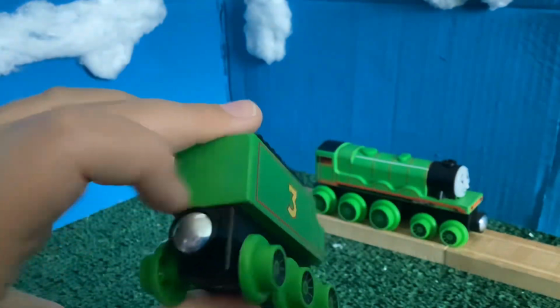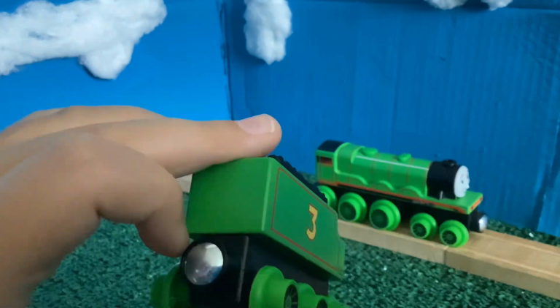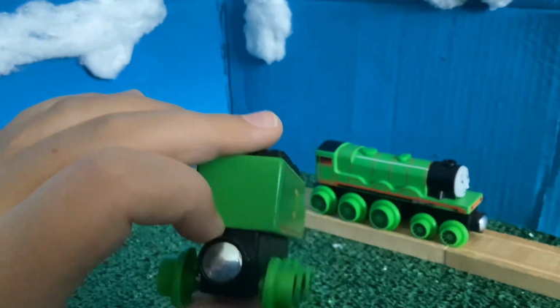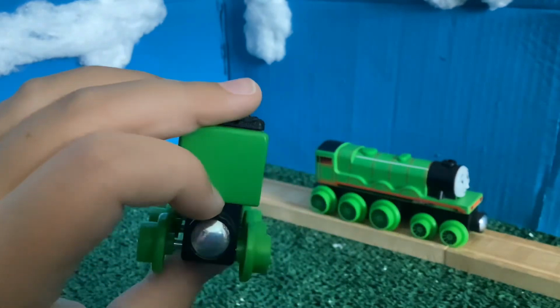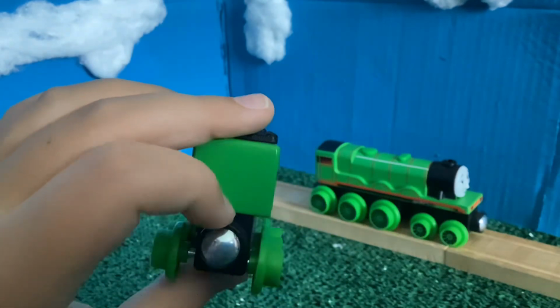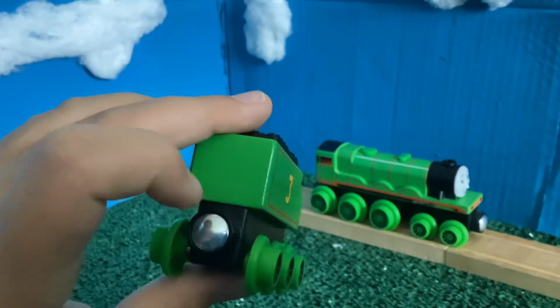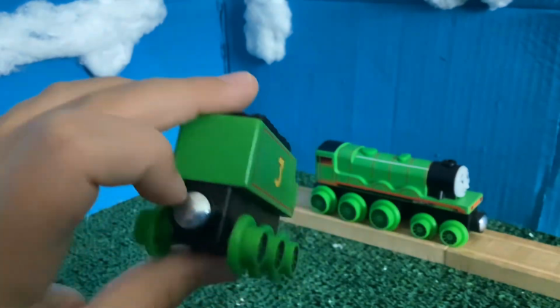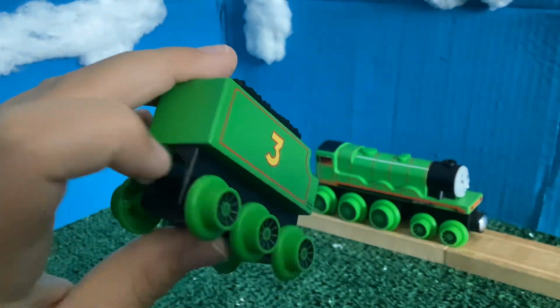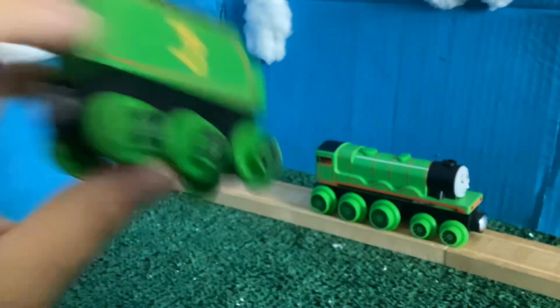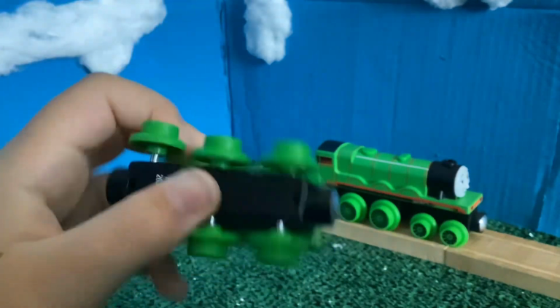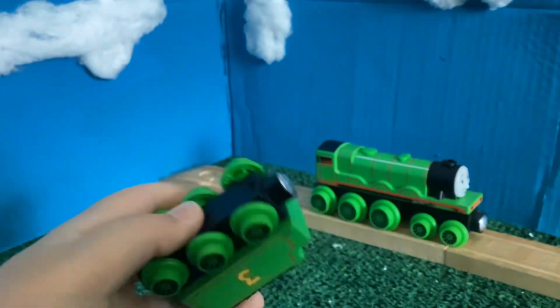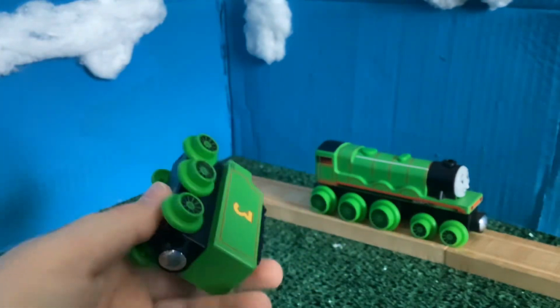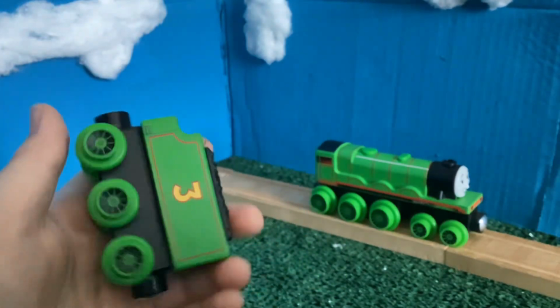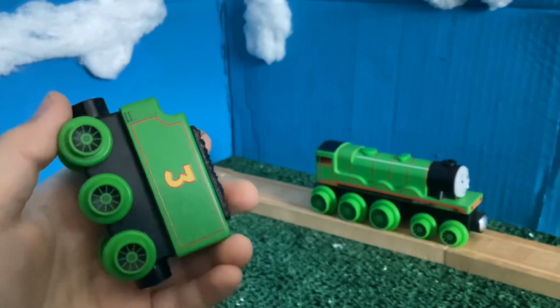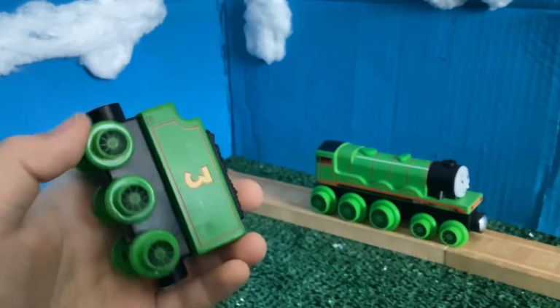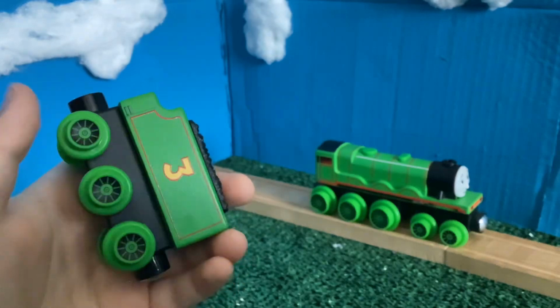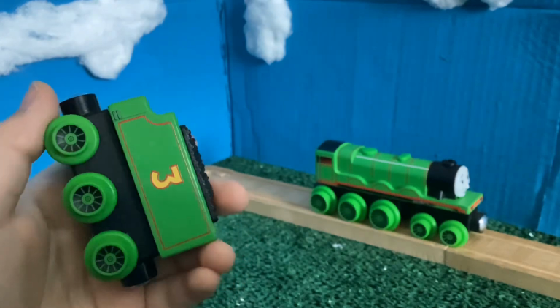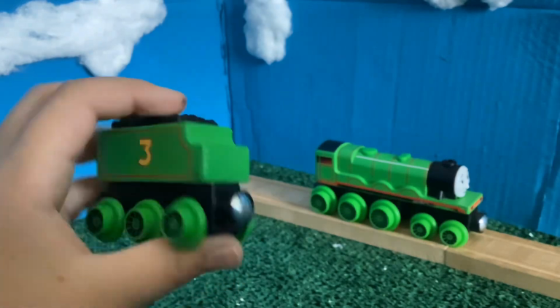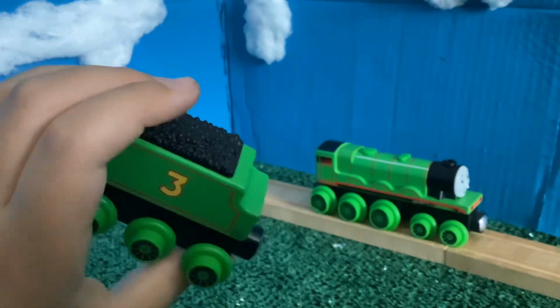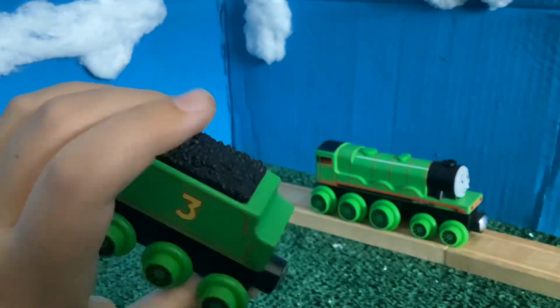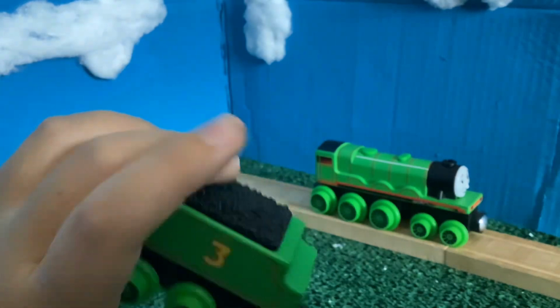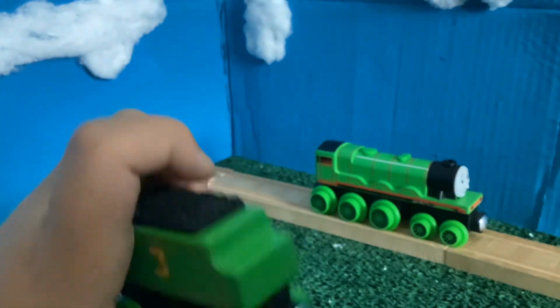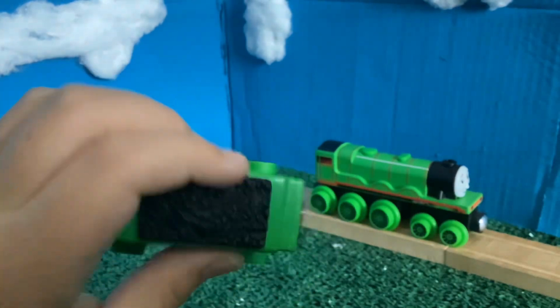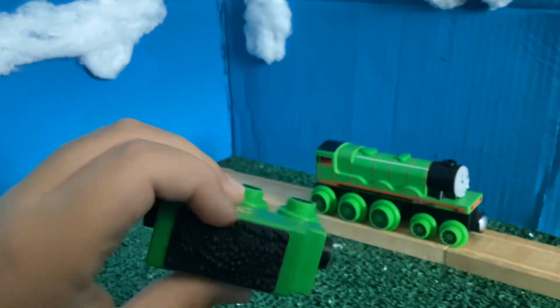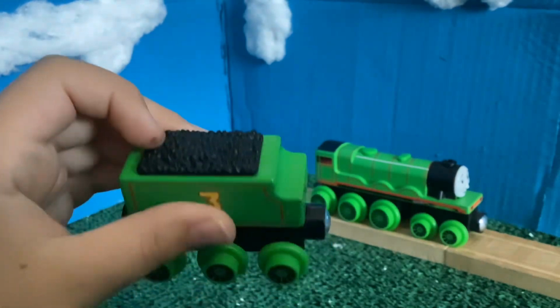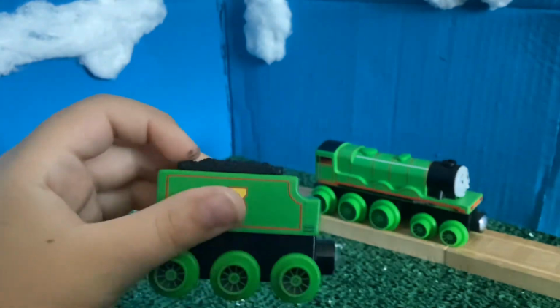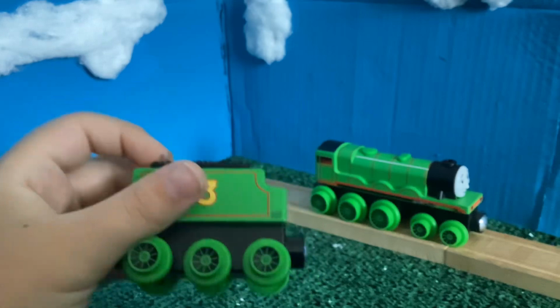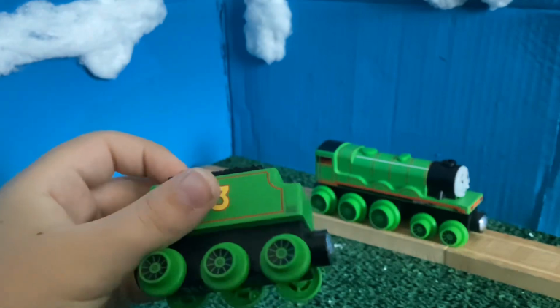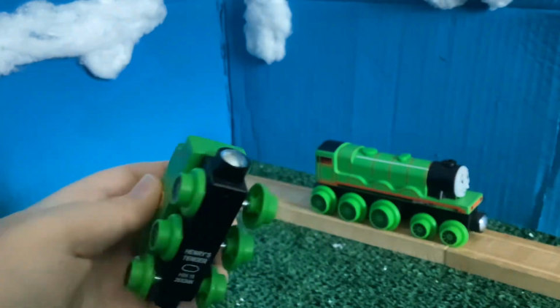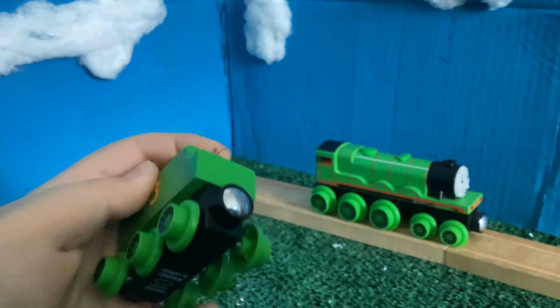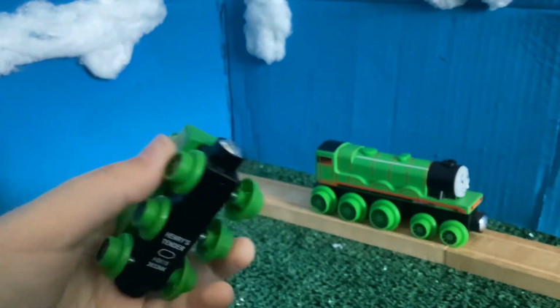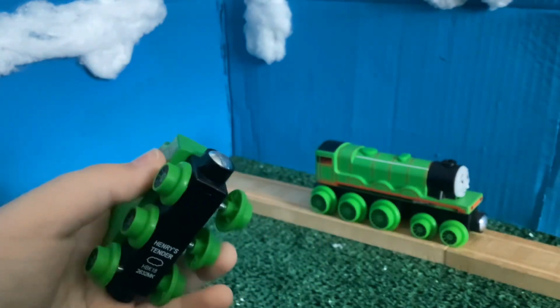I forgot to mention — beautiful buffer beam right there. No buffer beam or lamp on the back, but Henry's going to be pulling rolling stock like Thomas and Edward most of the time. There's a nice coal load, and I think that's about it for the tender.